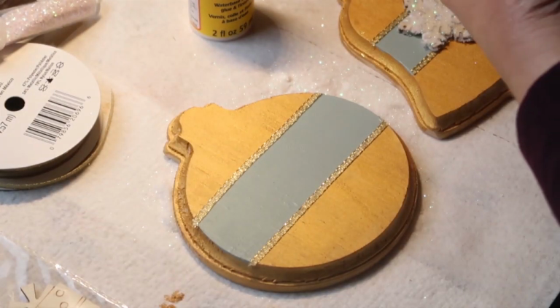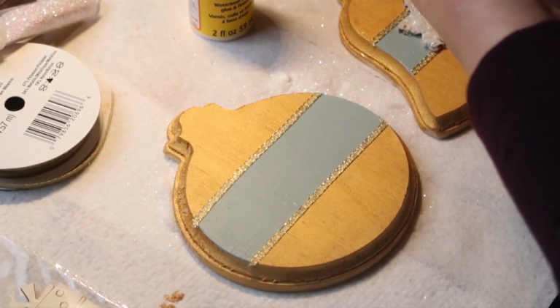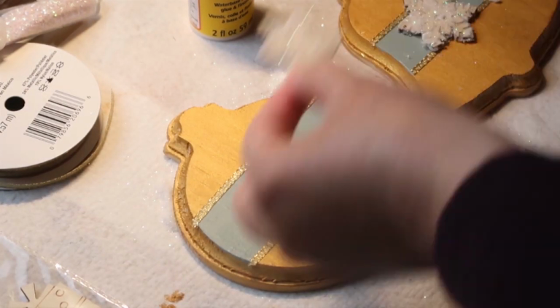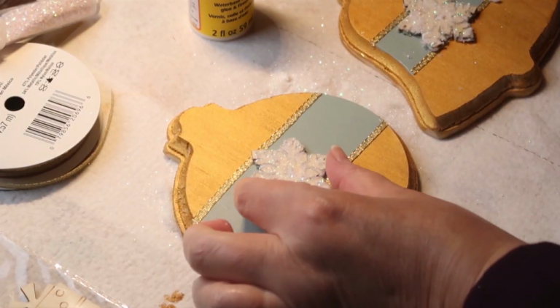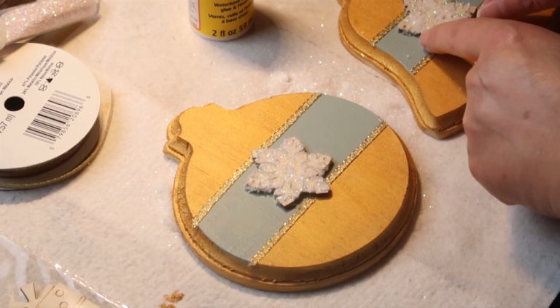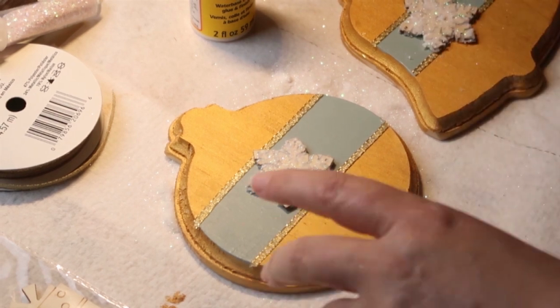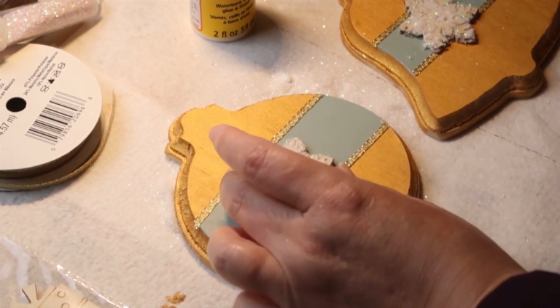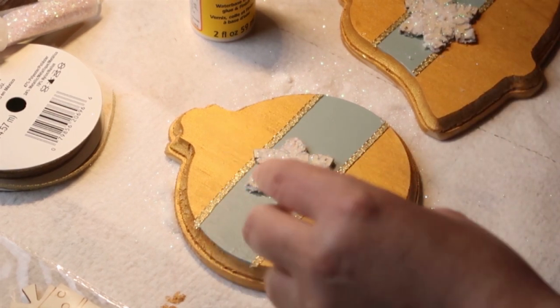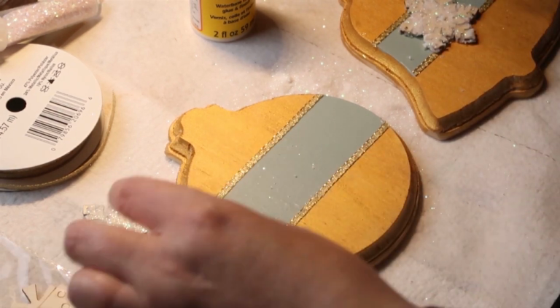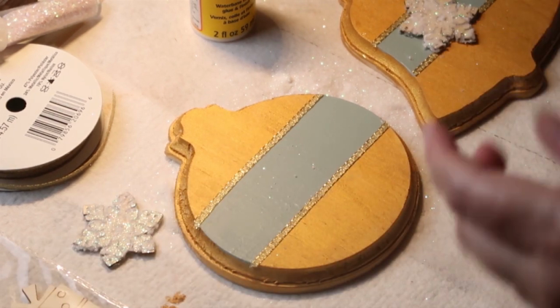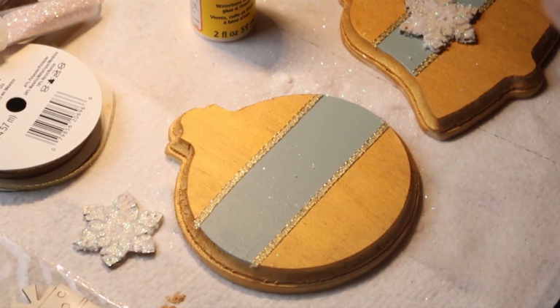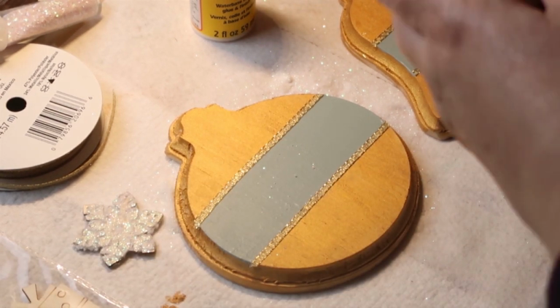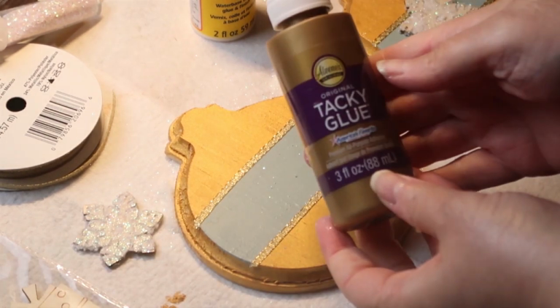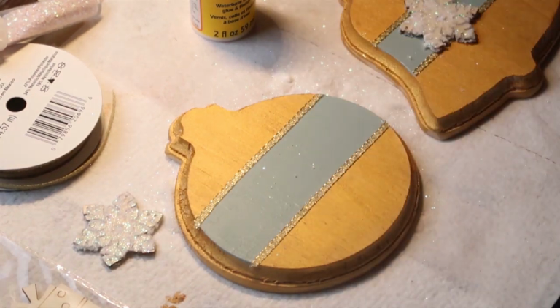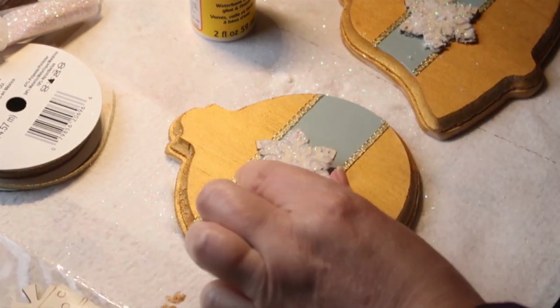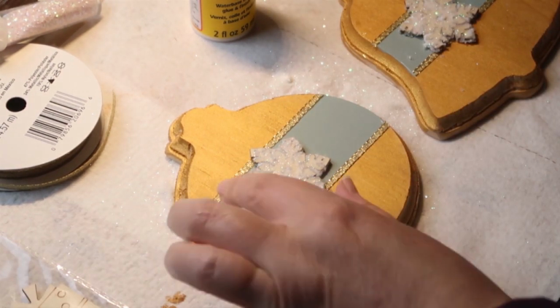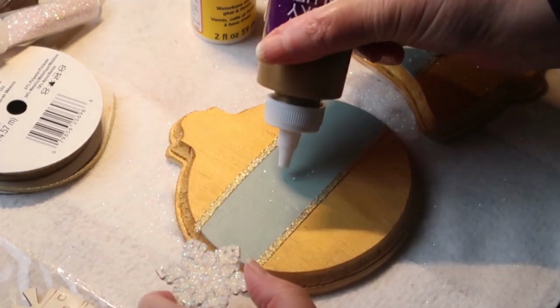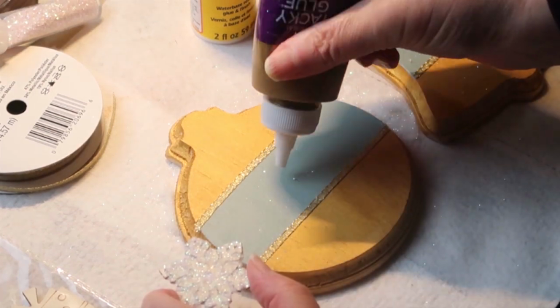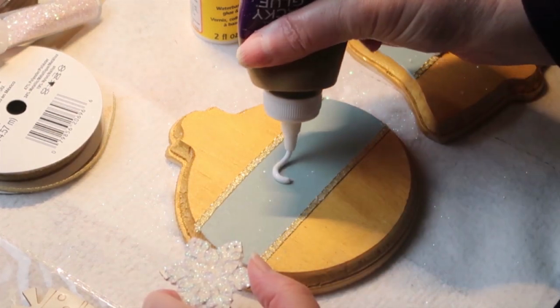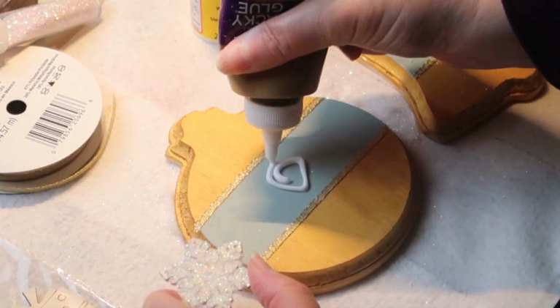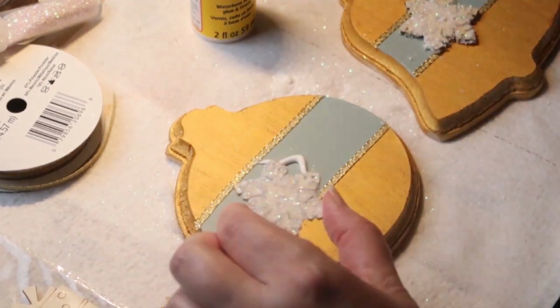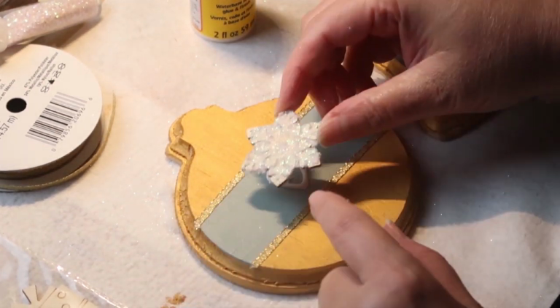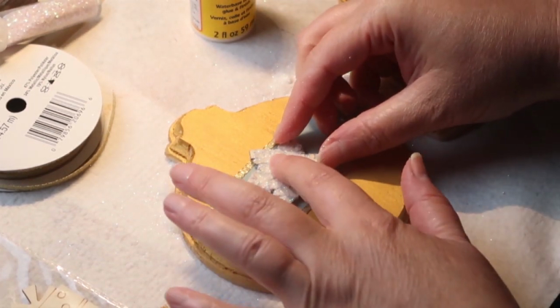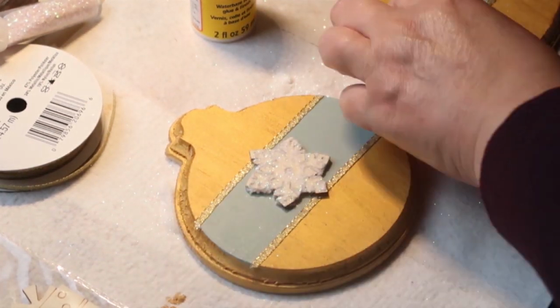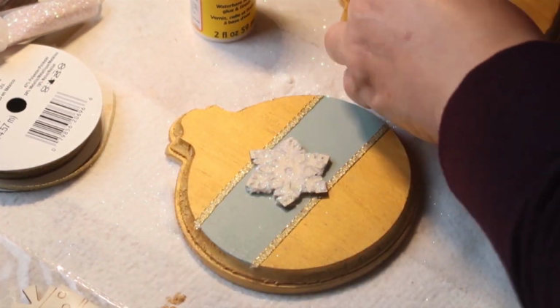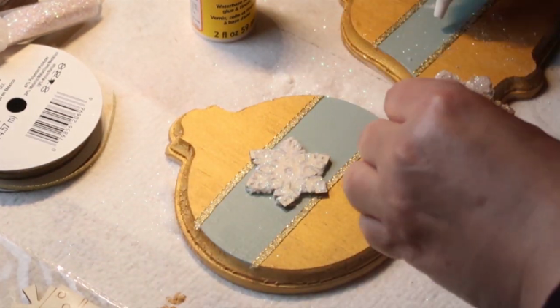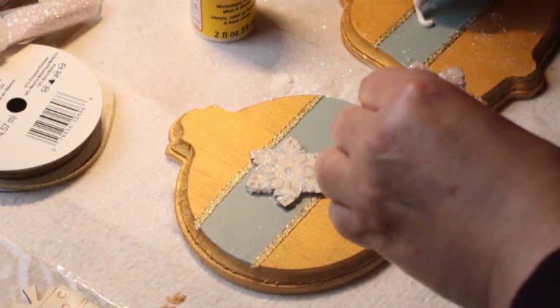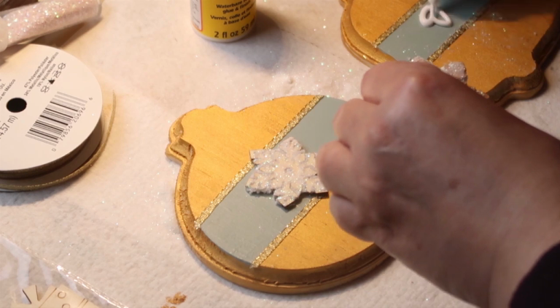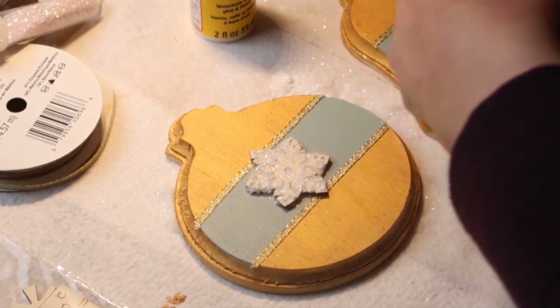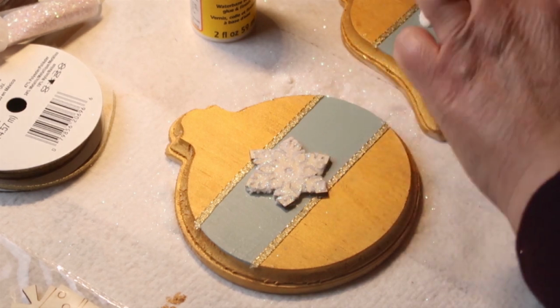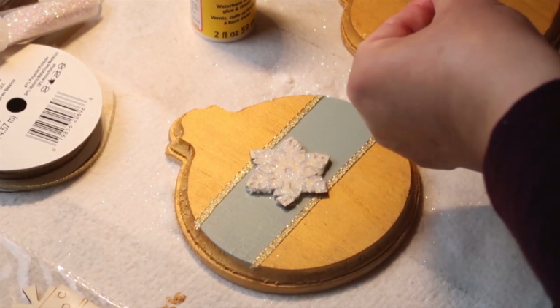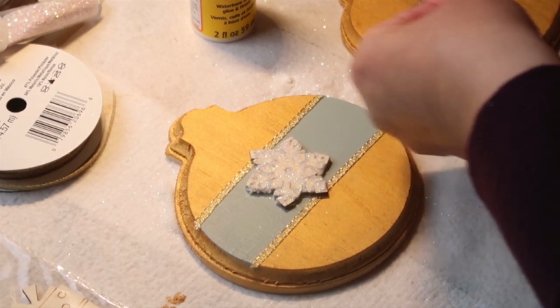Now I'm taking these and just figuring out exactly where I want them. I'm going to put them right in the middle, take some tacky glue, and glue them on right in the center. We'll go ahead and let that dry.